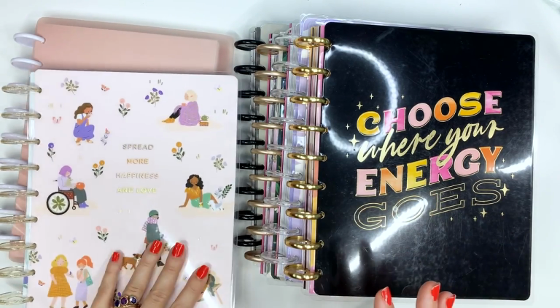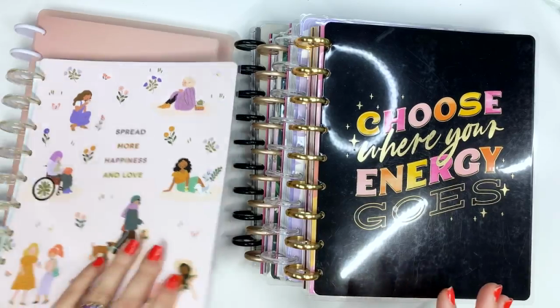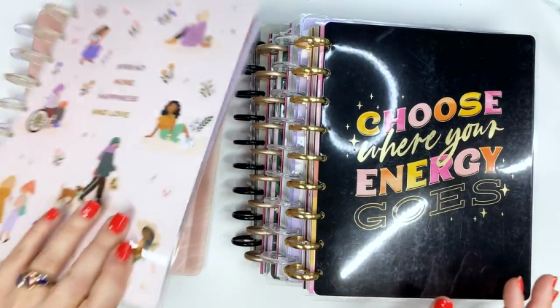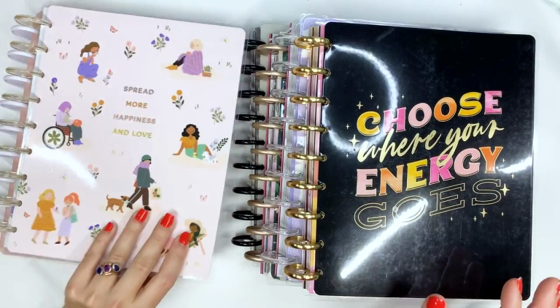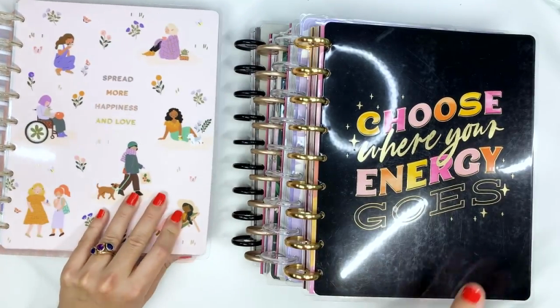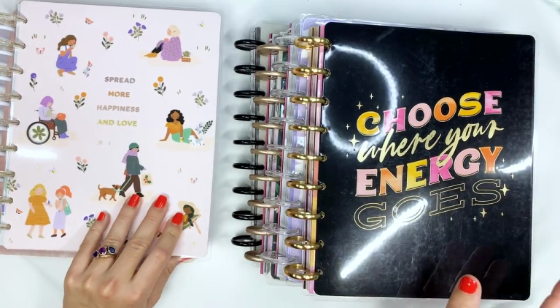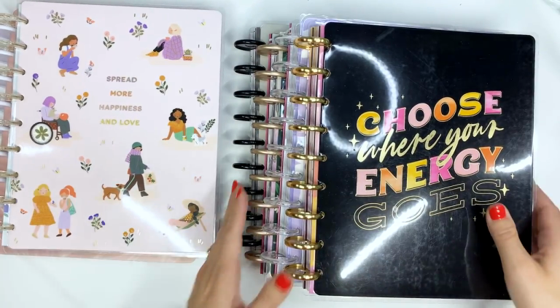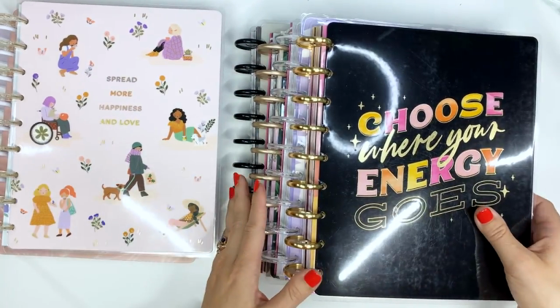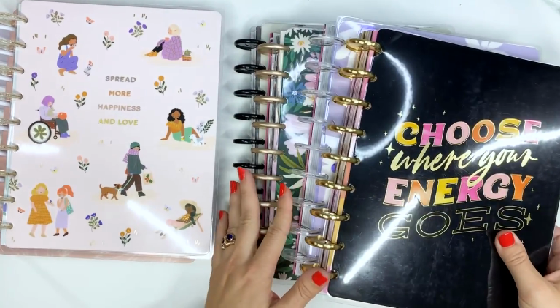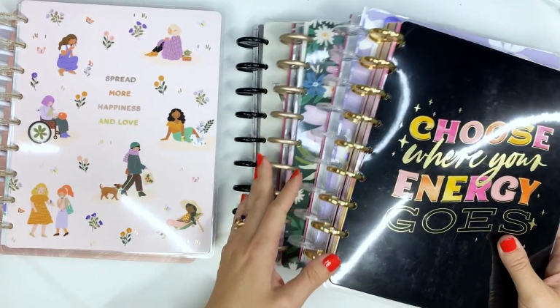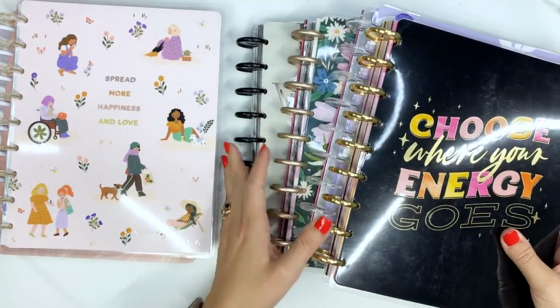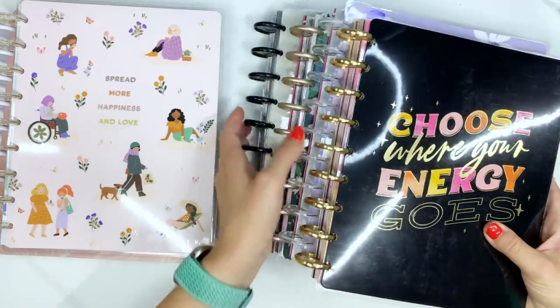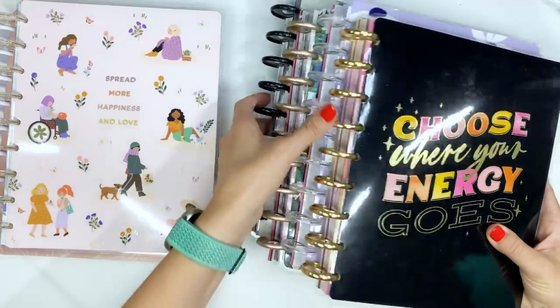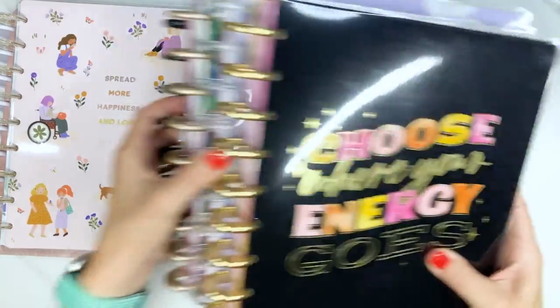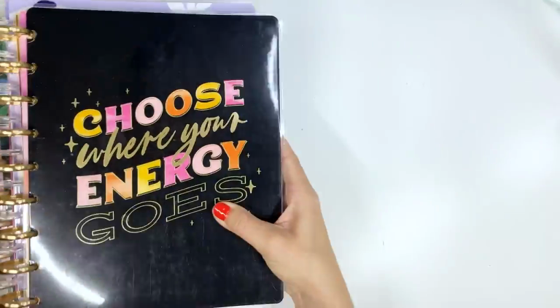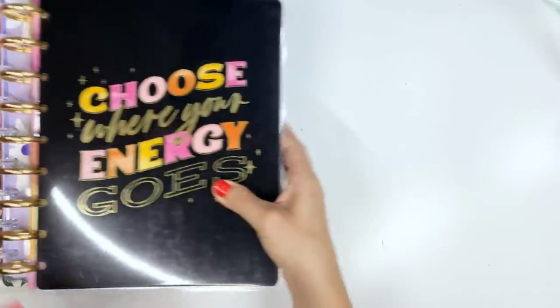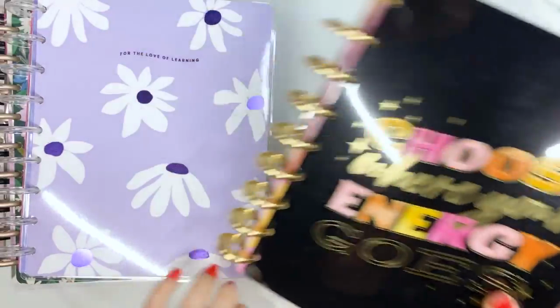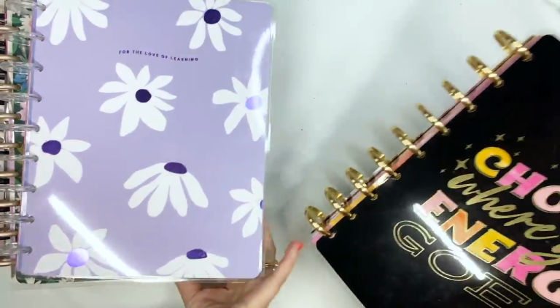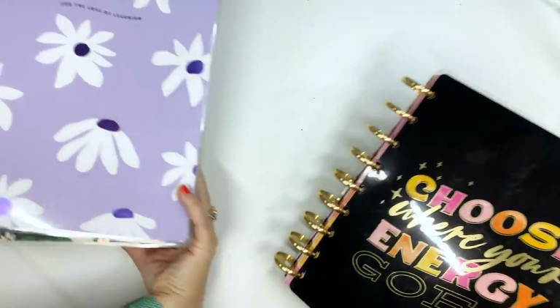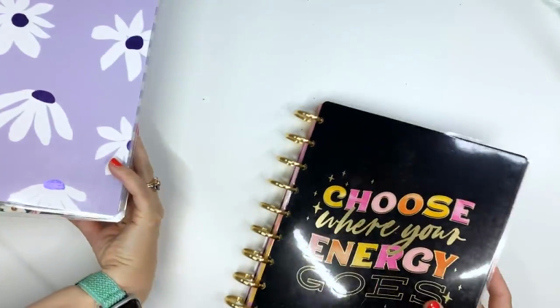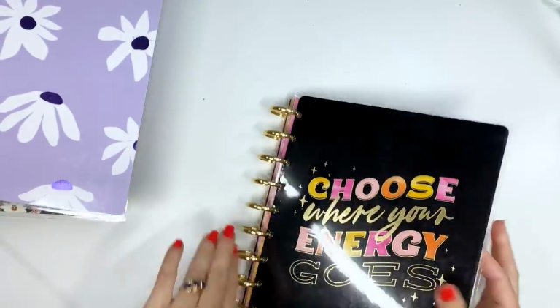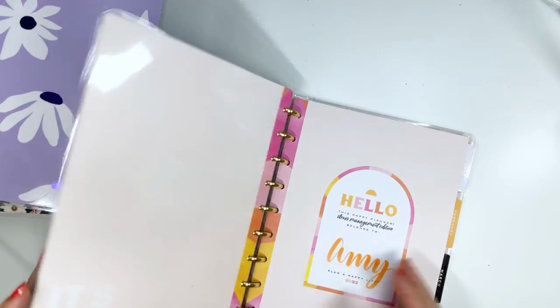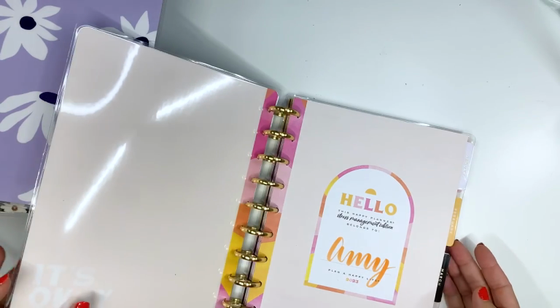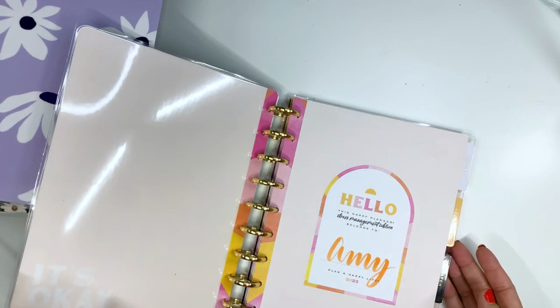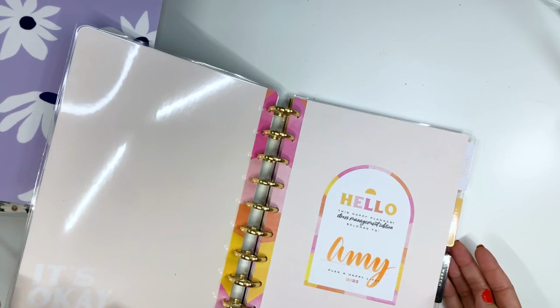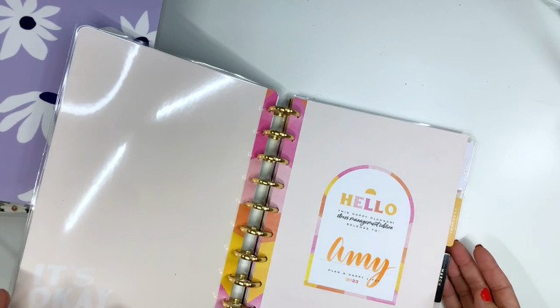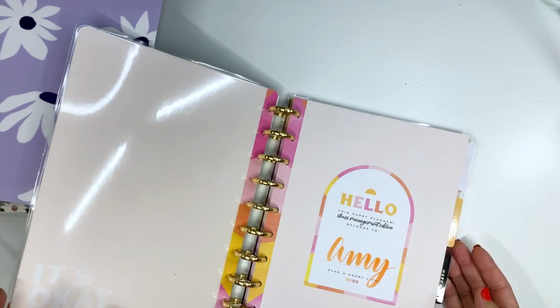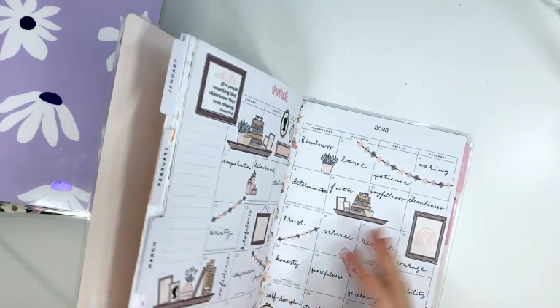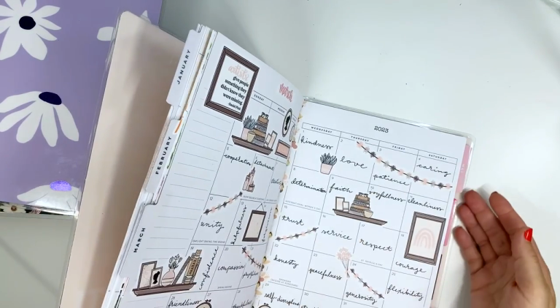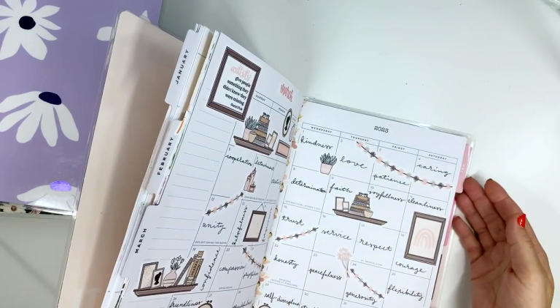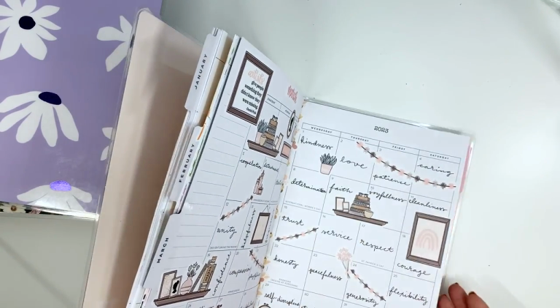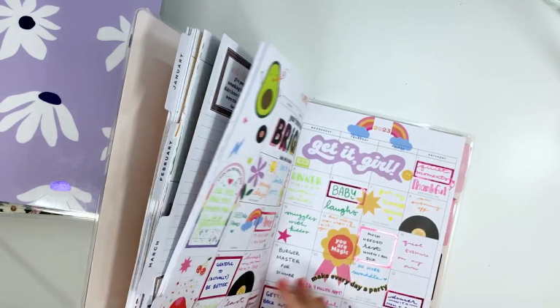So let's go ahead and find all the pages and pick a cover to use for this month. We are going into August.